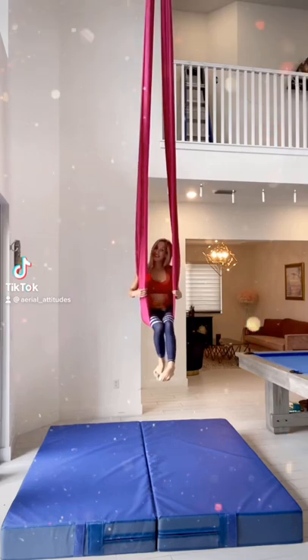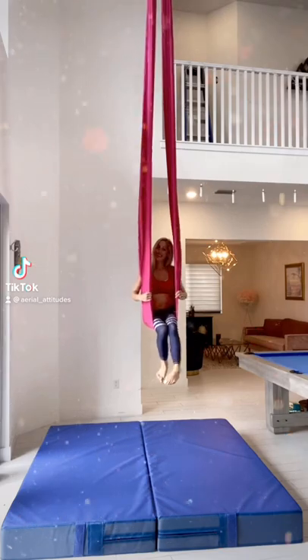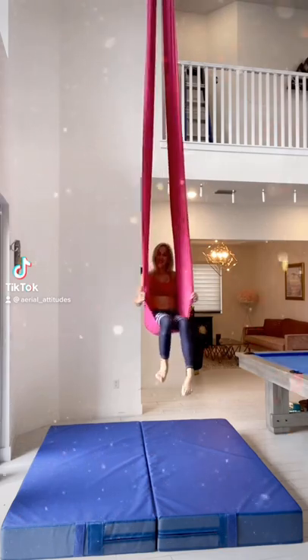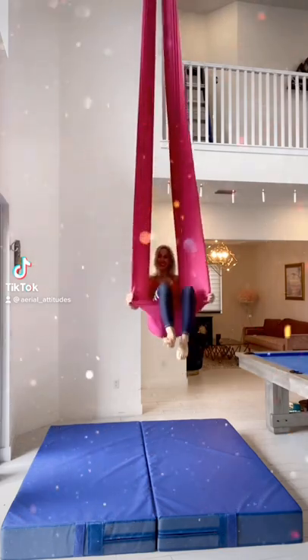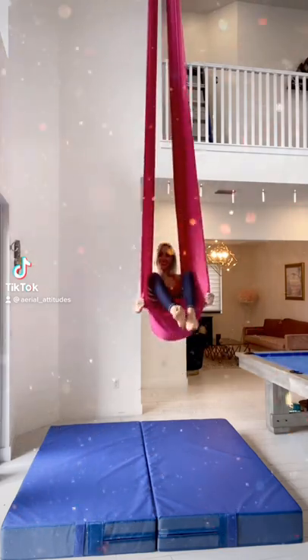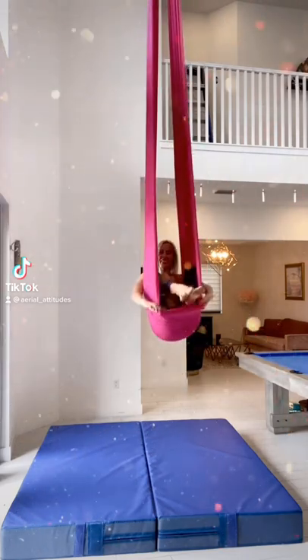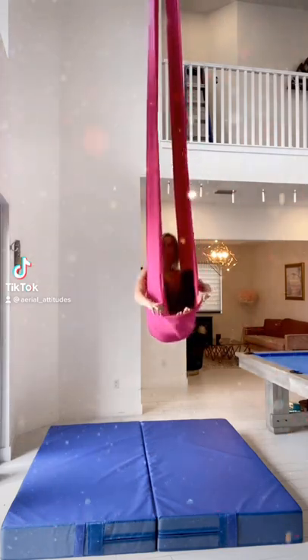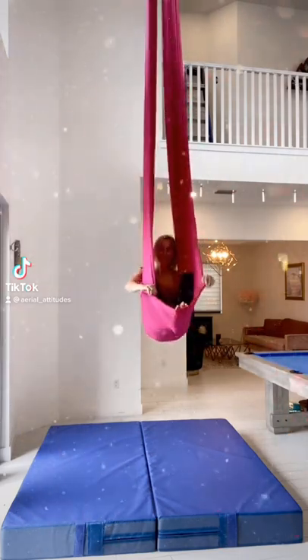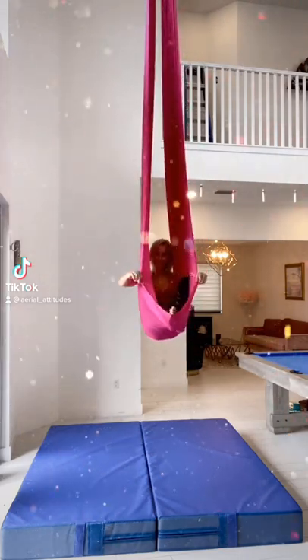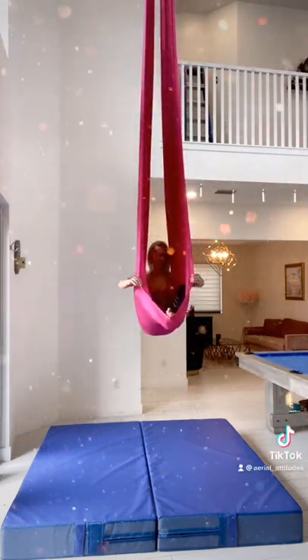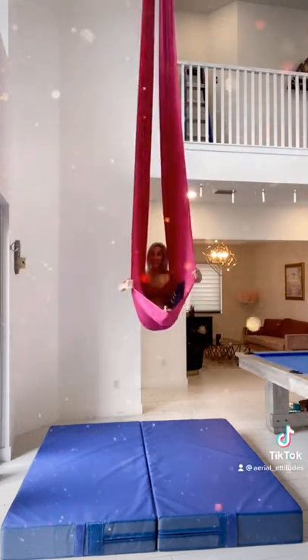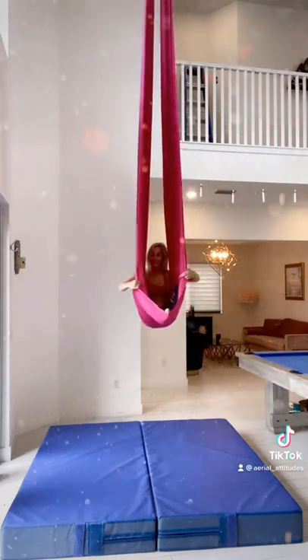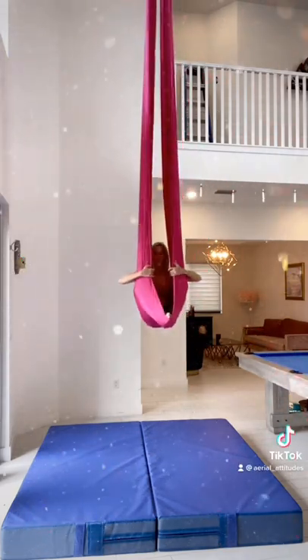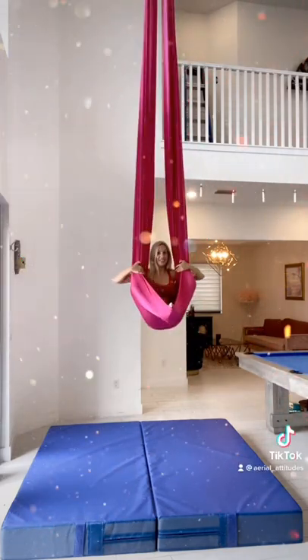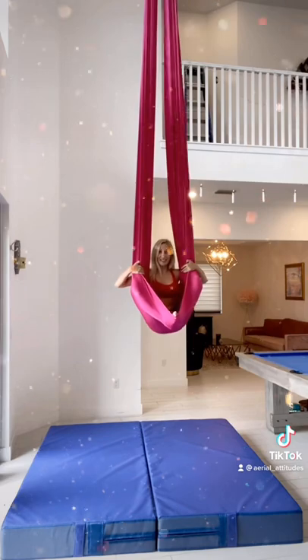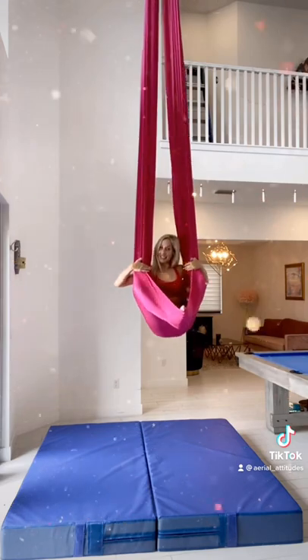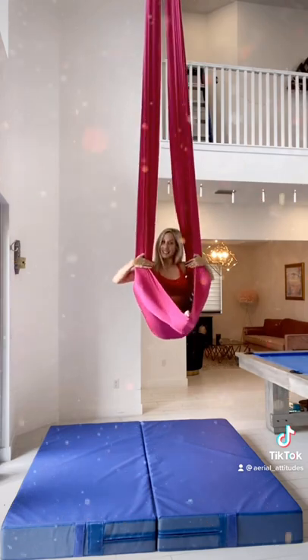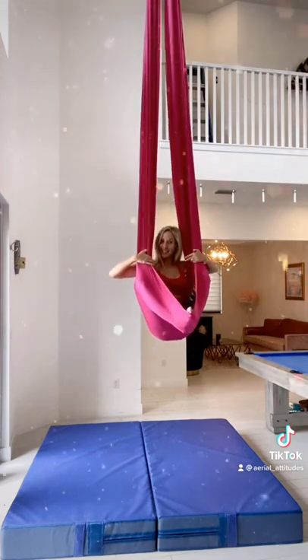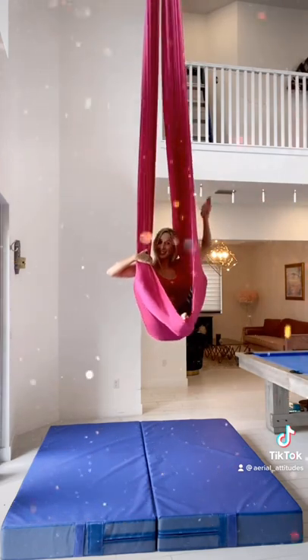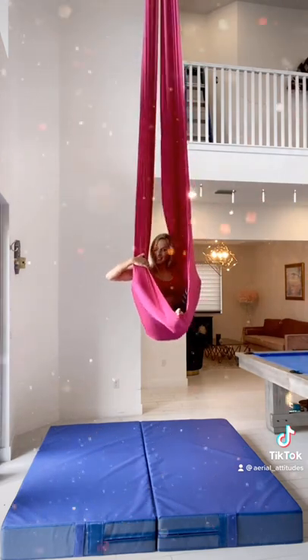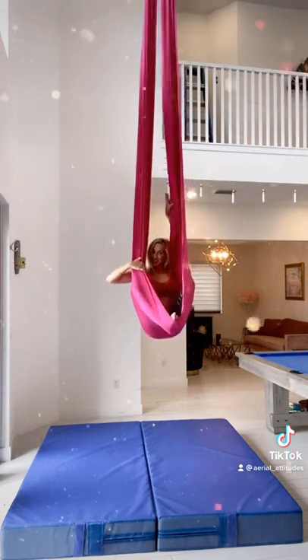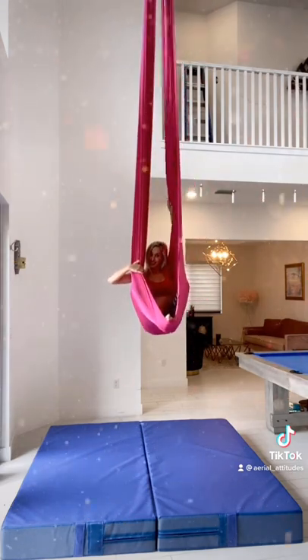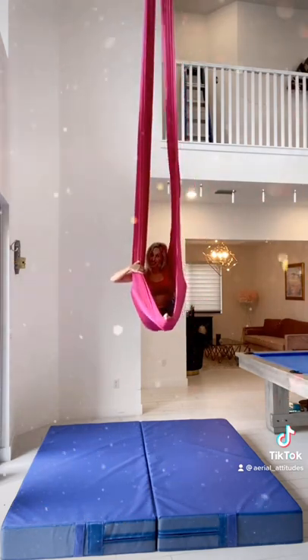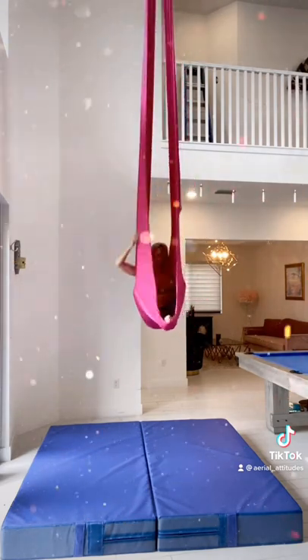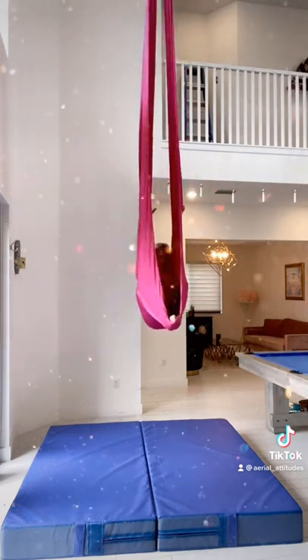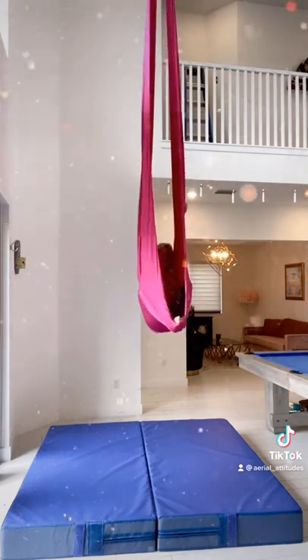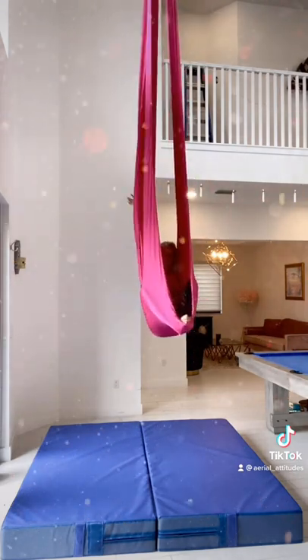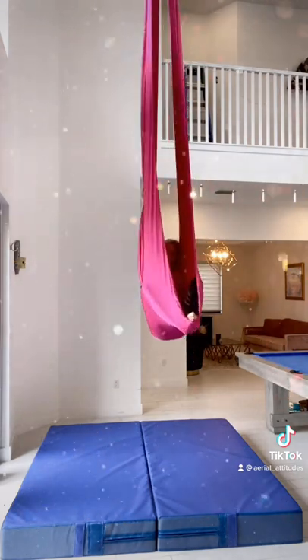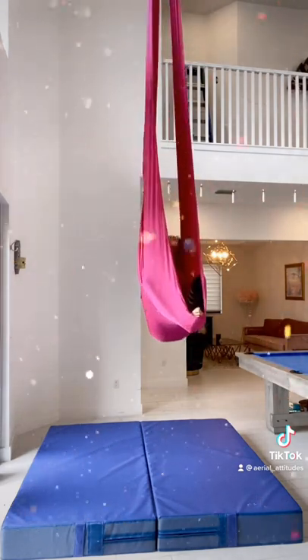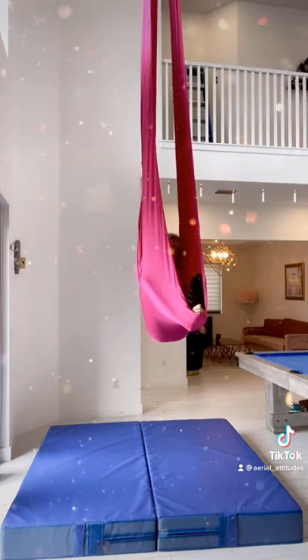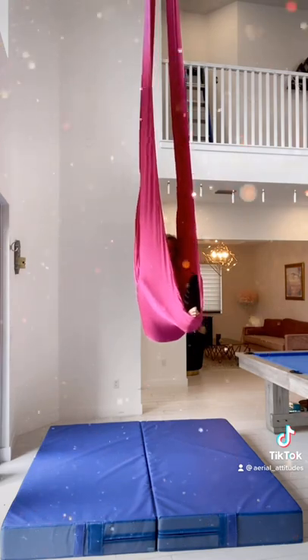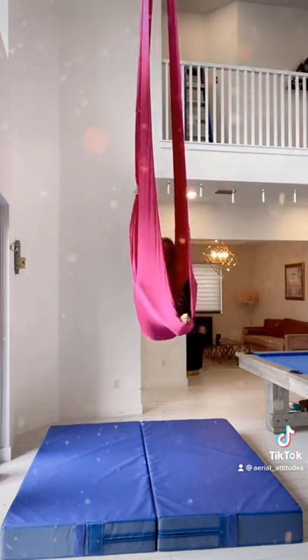Begin in open hammock. Tuck your feet in, soles together, knees wide like a butterfly. Reach up nice and high on the back of your hammock, press into your legs, and pull yourself up.